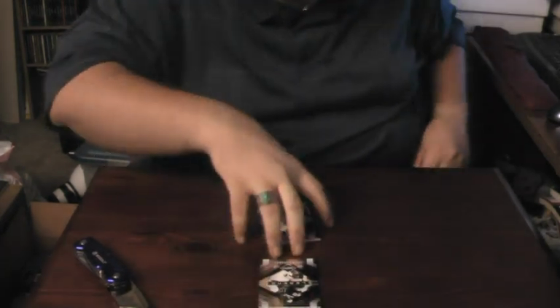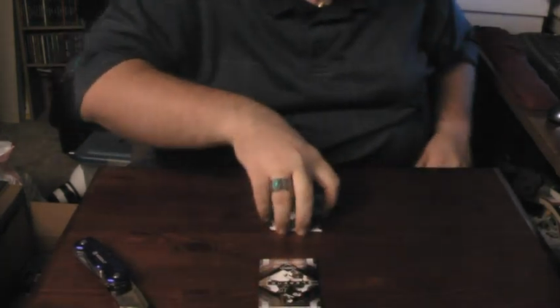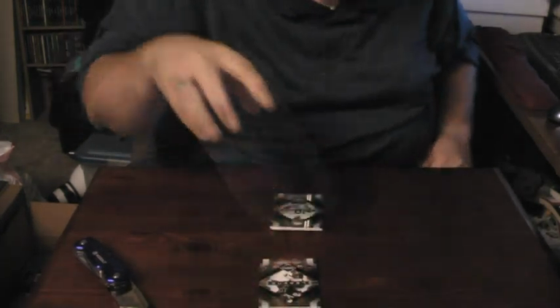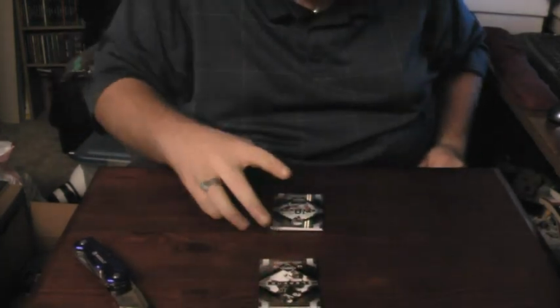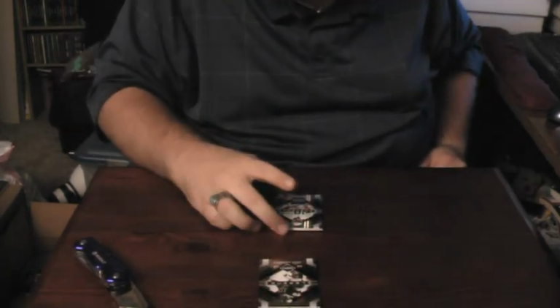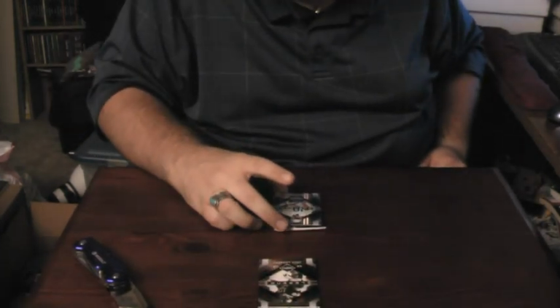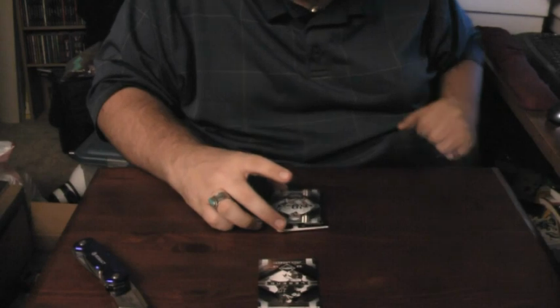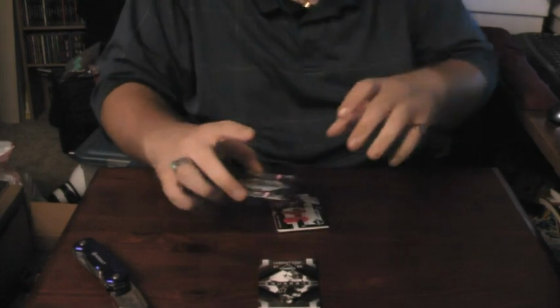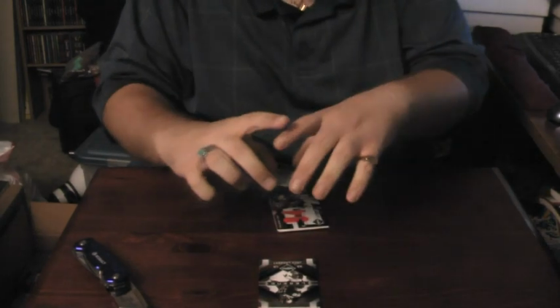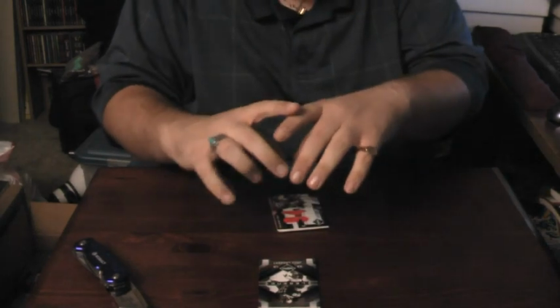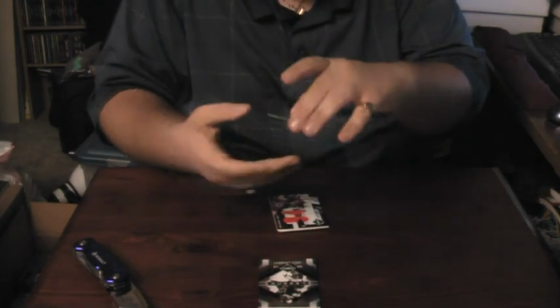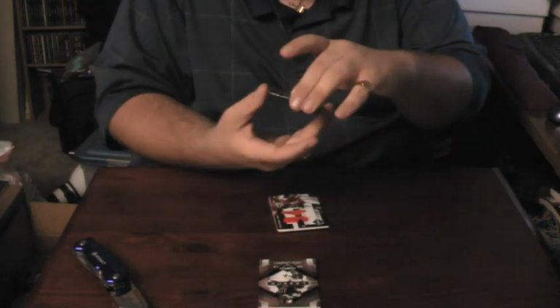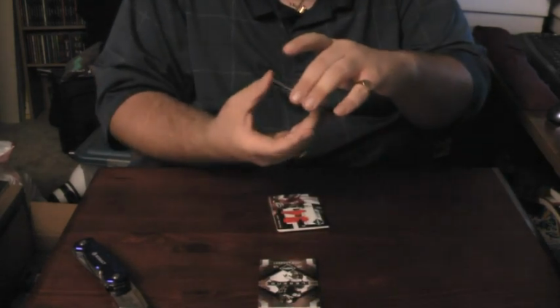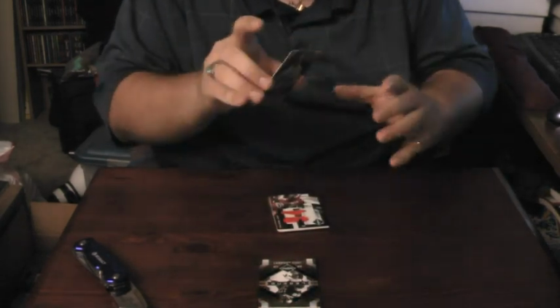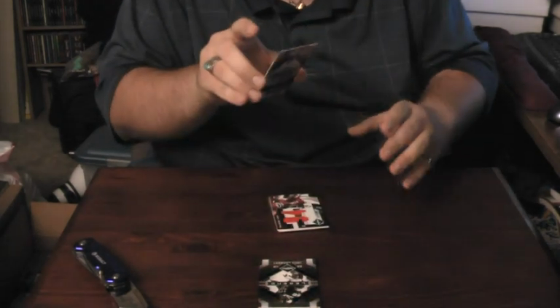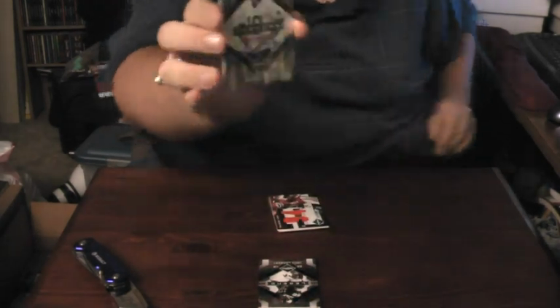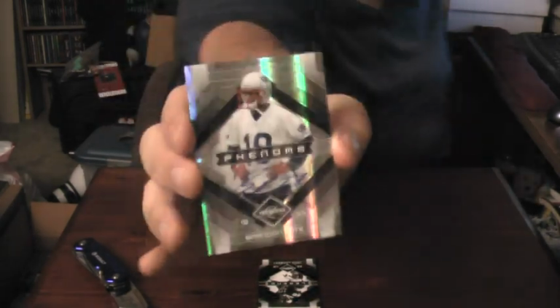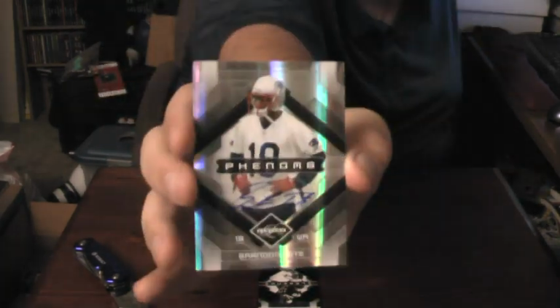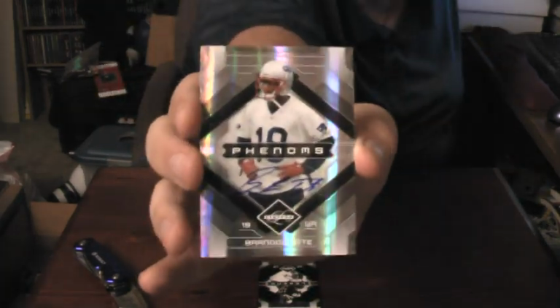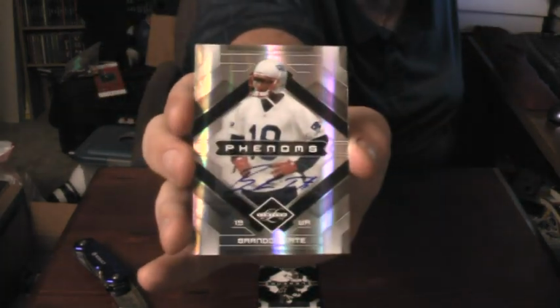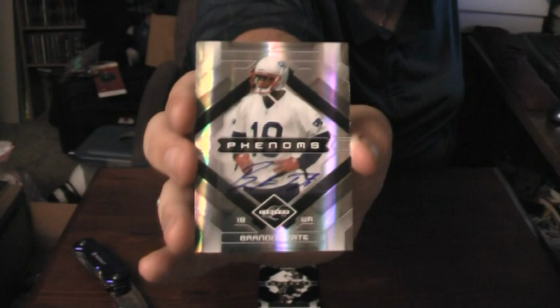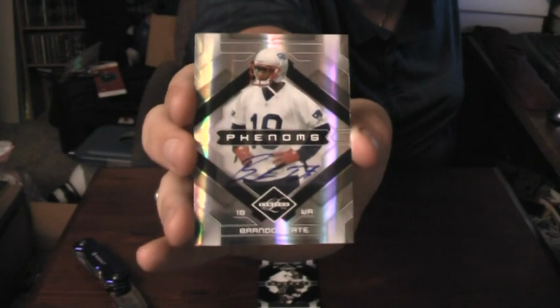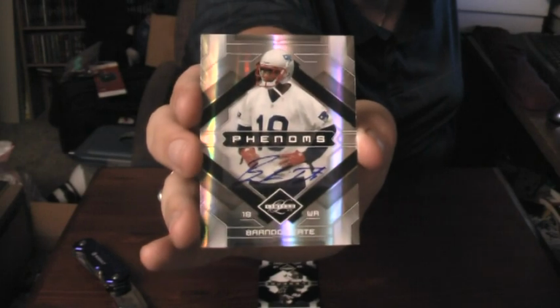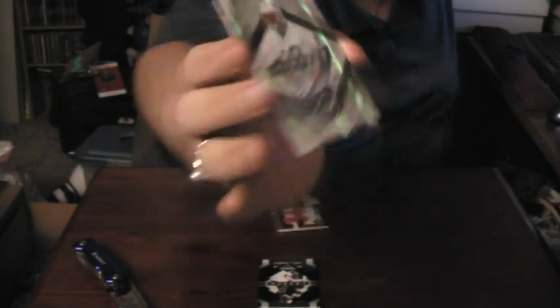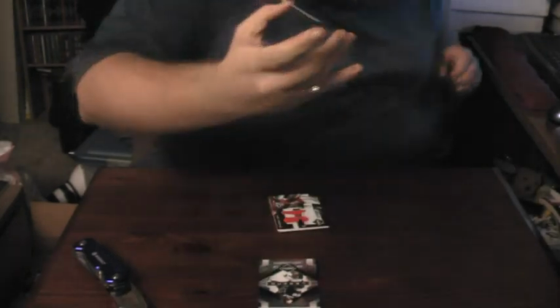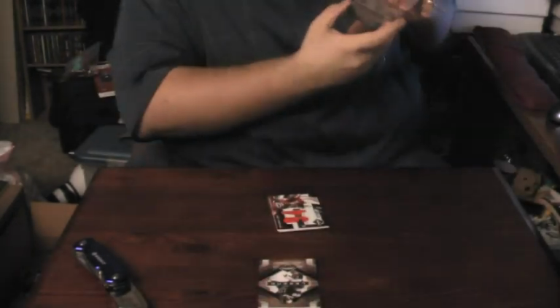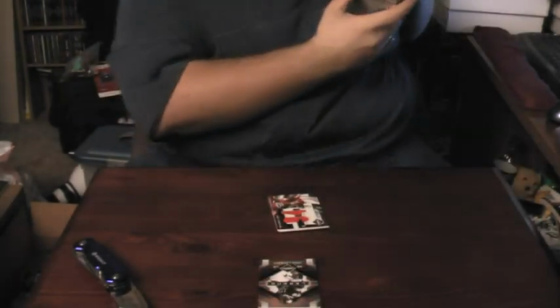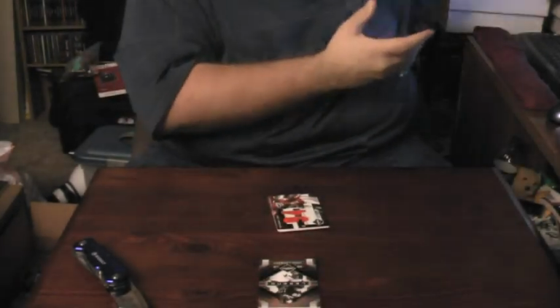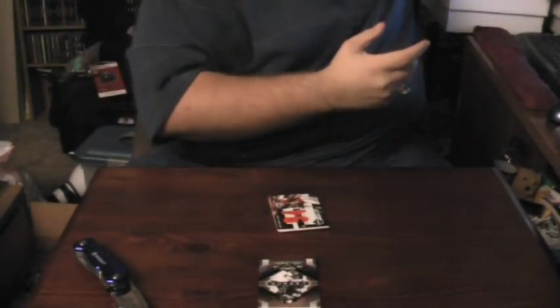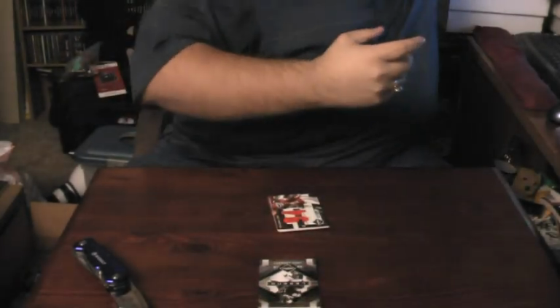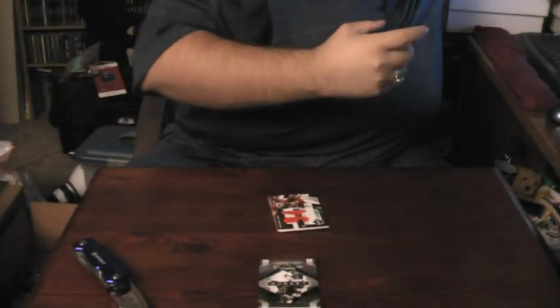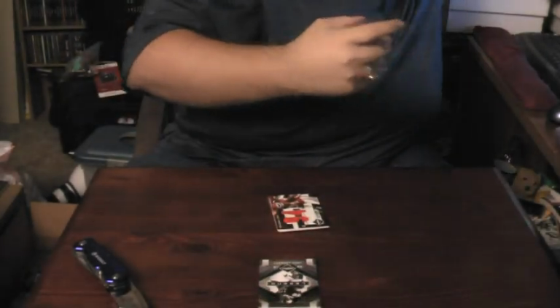First hit is going to be an autograph in blue ink of Brandon Tate, out of $3.99. So Brandon Tate.